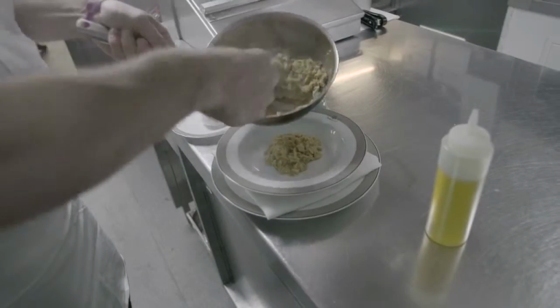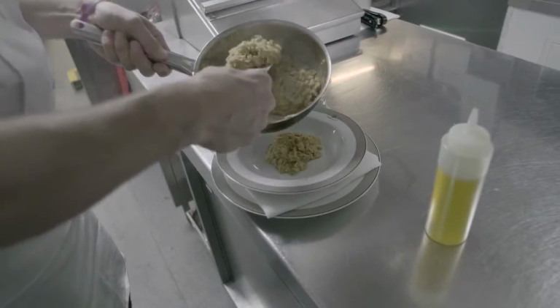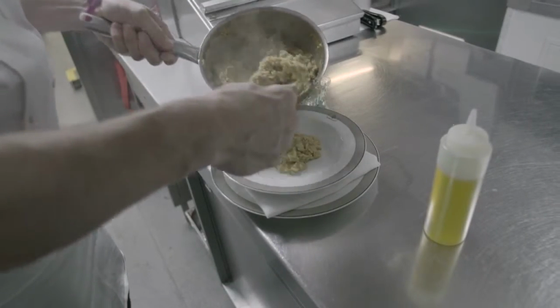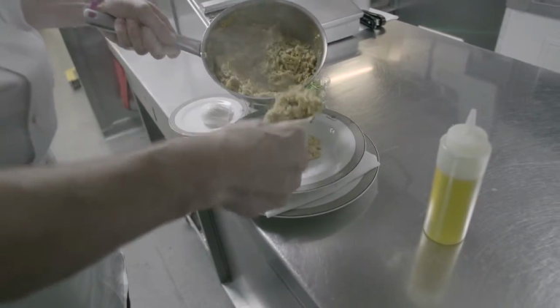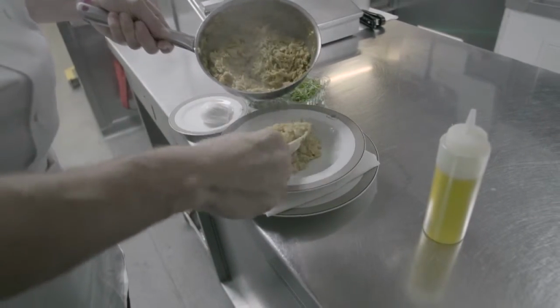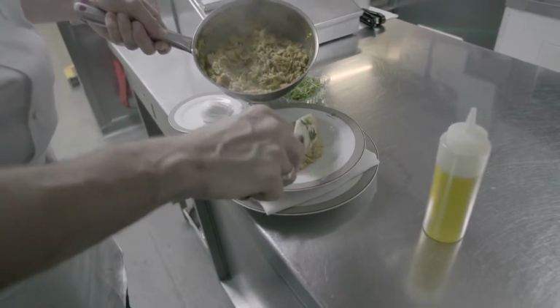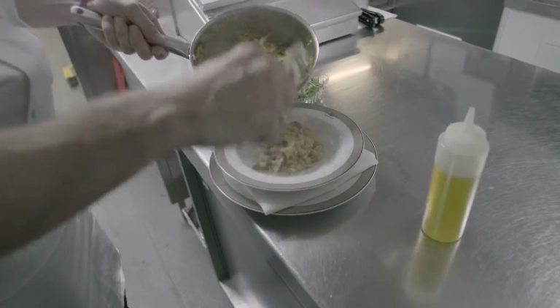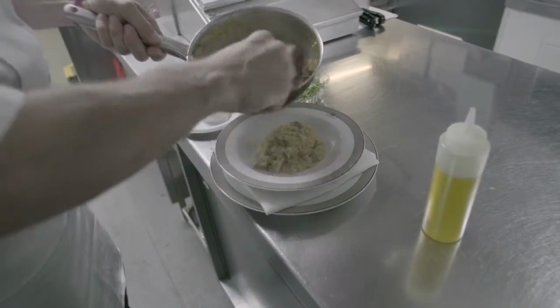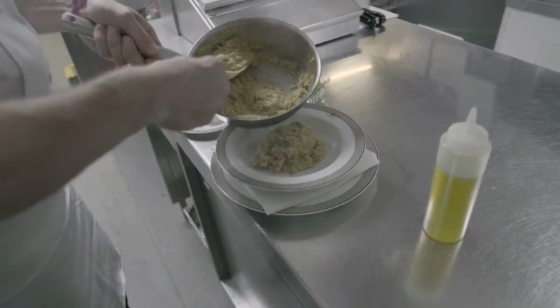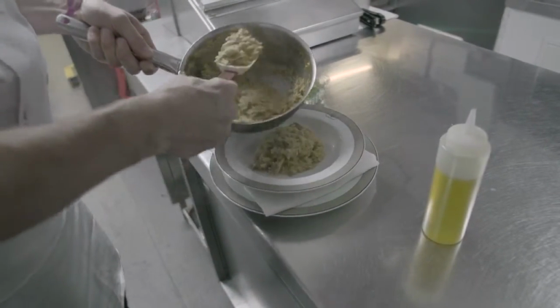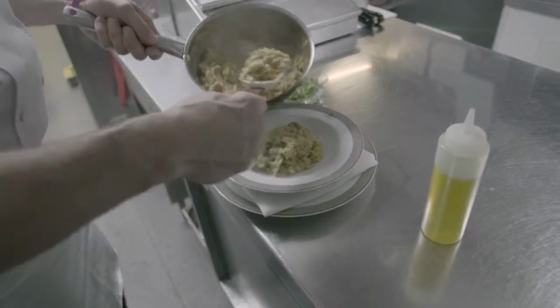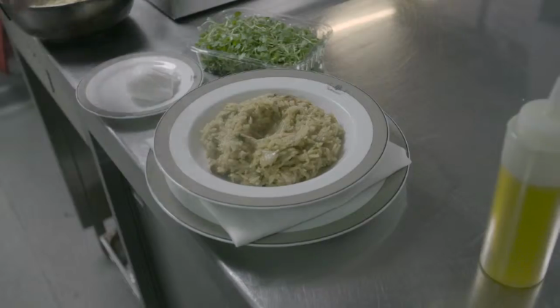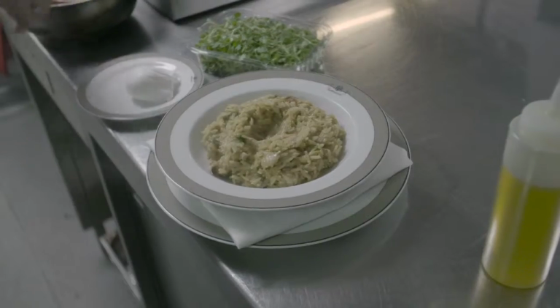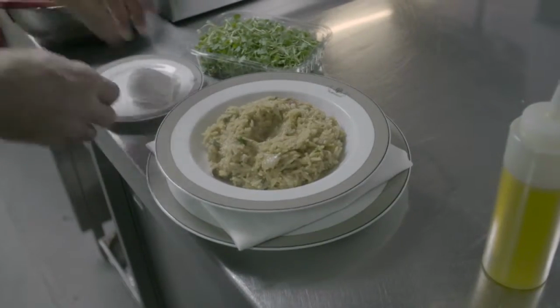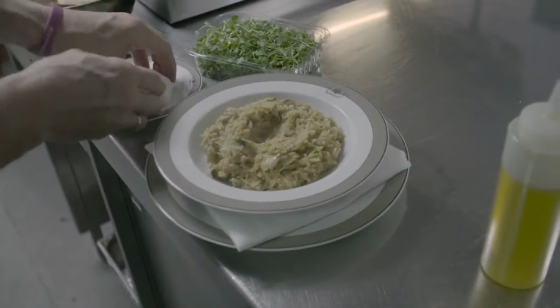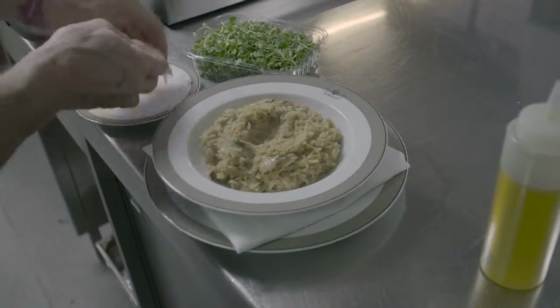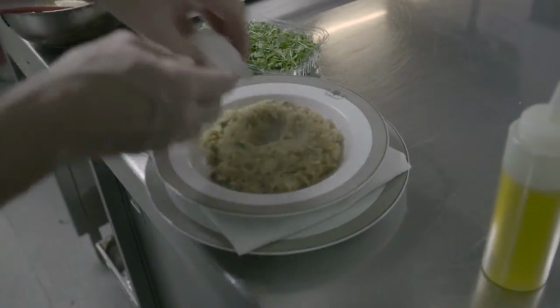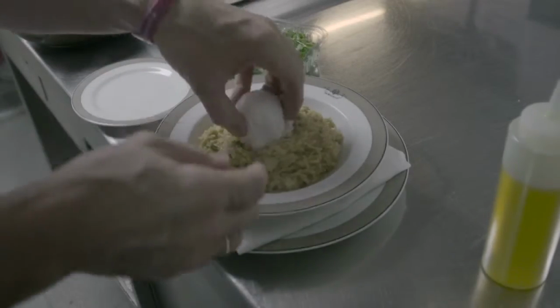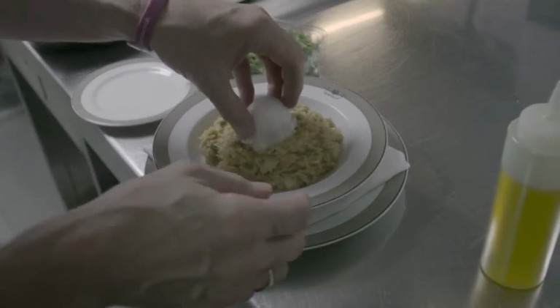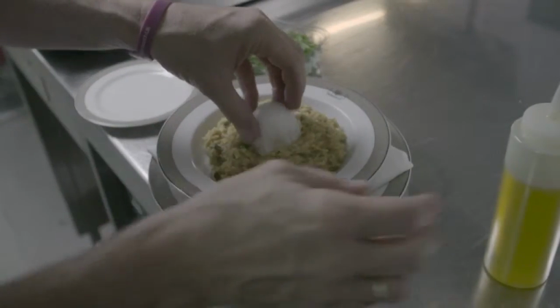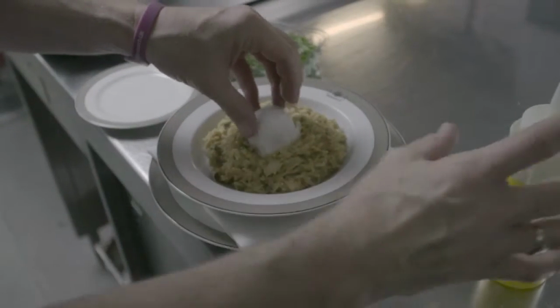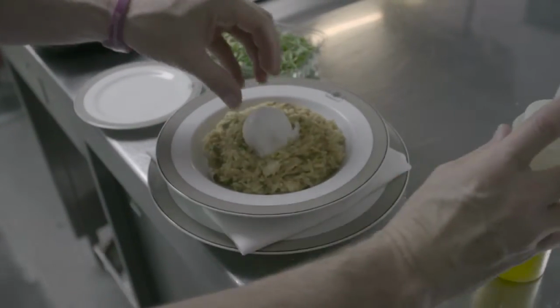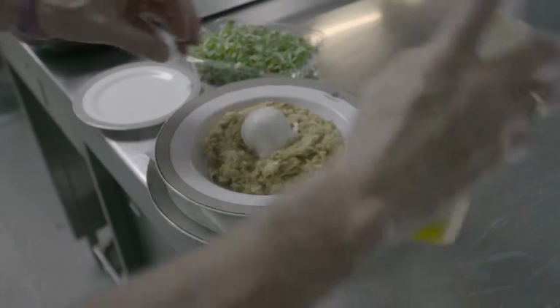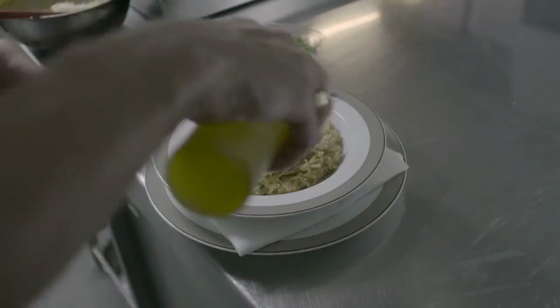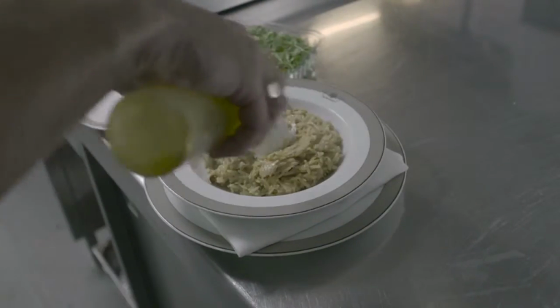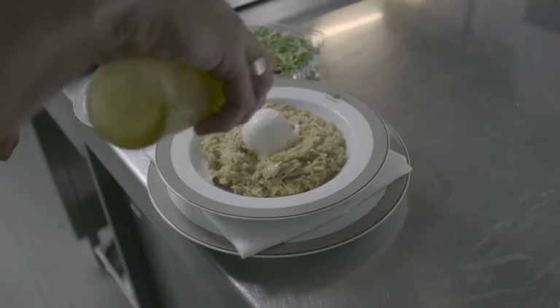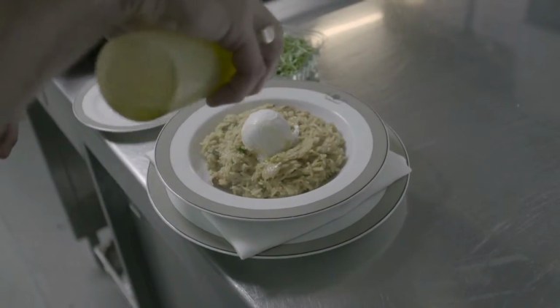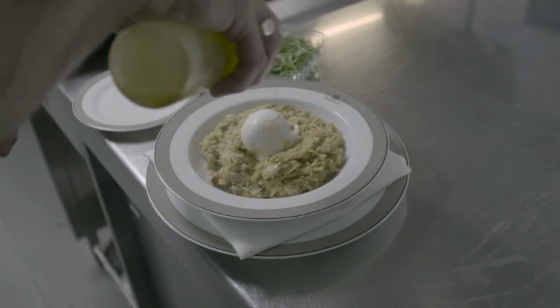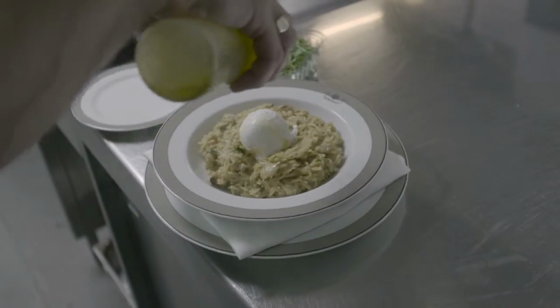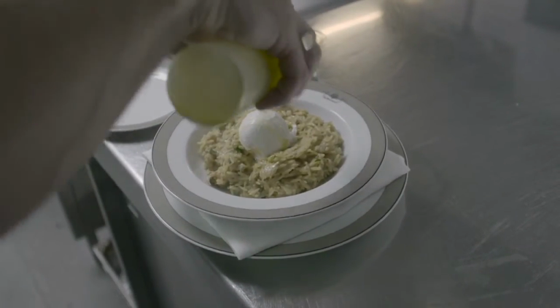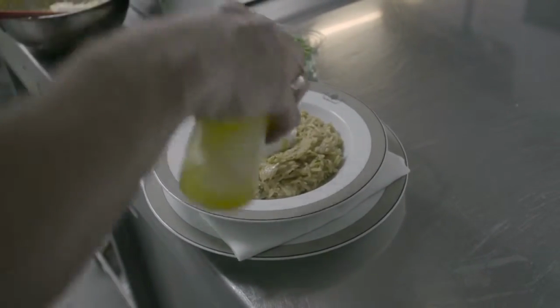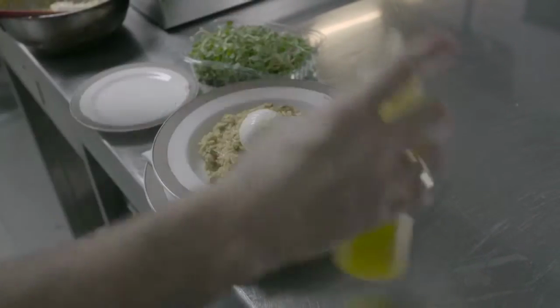Have a hot bowl ready. Pour in your Kedgeree. Make a little dent for your poached egg to sit in the middle. And a drizzle of olive oil and some coriander cress and it's ready to serve.